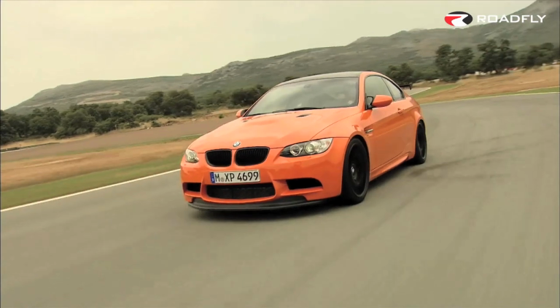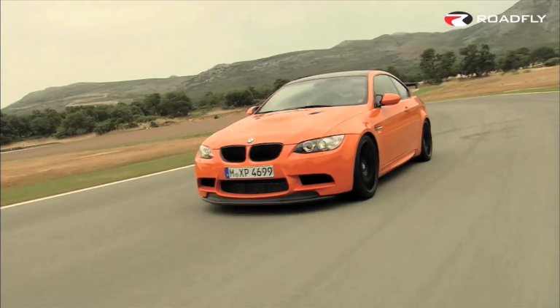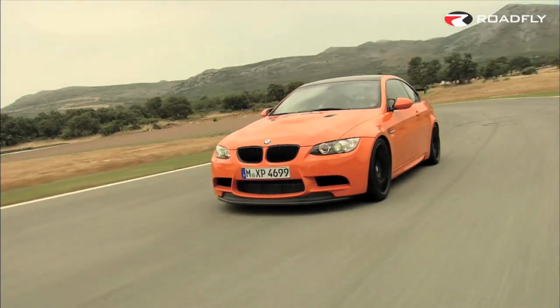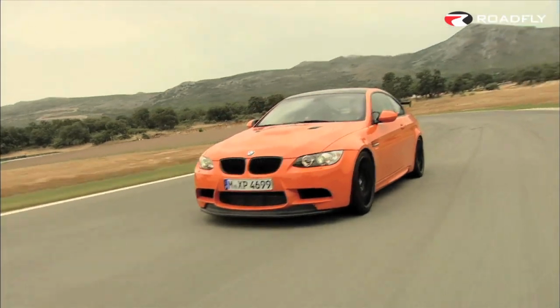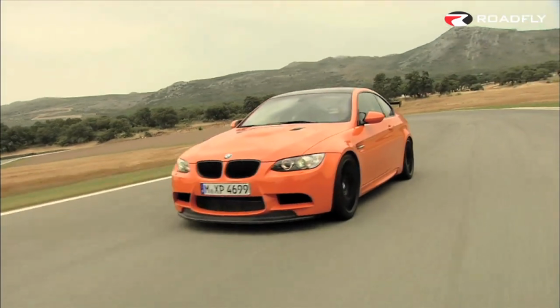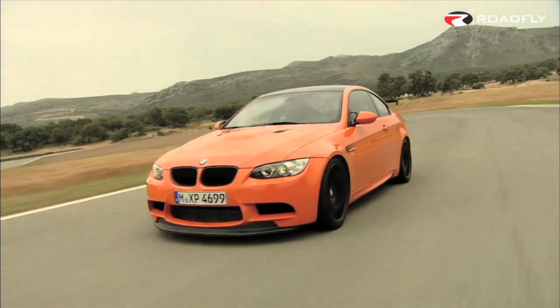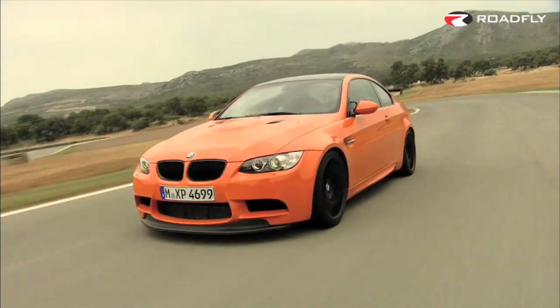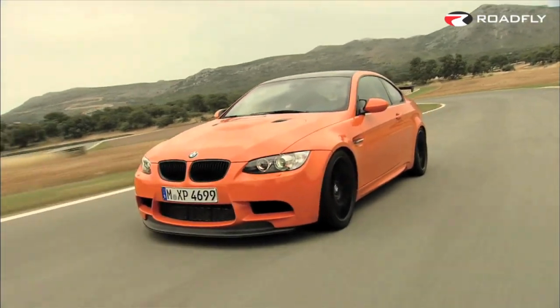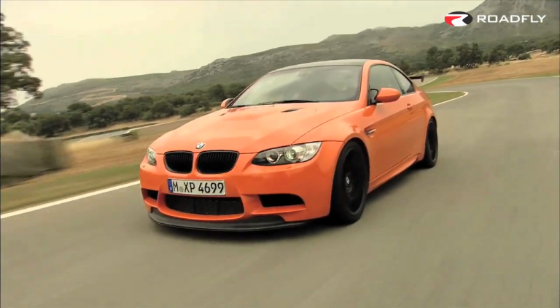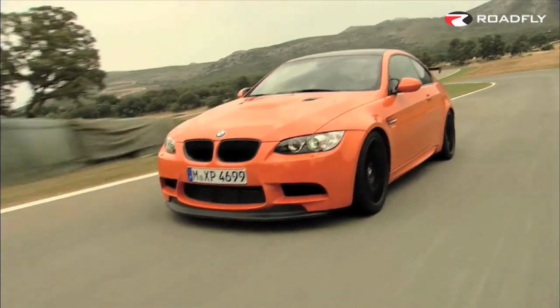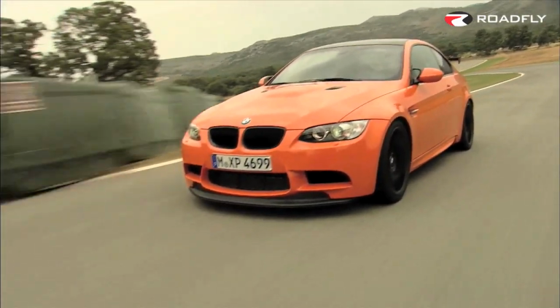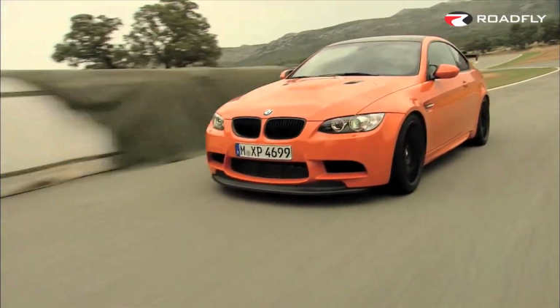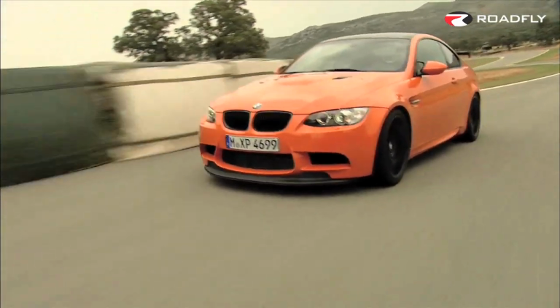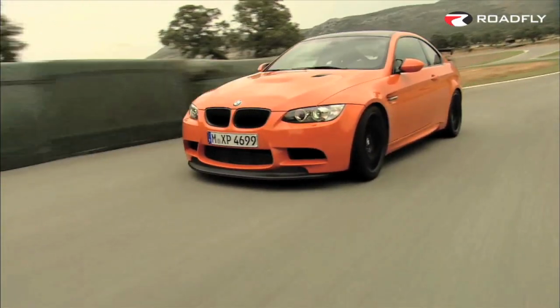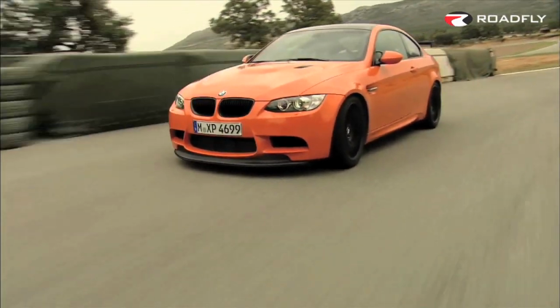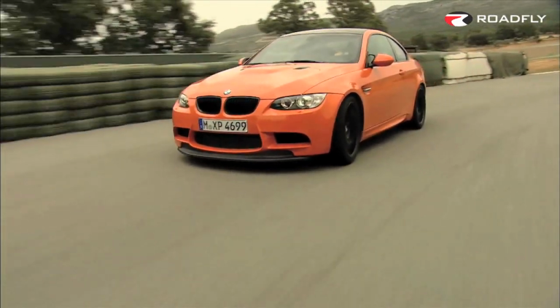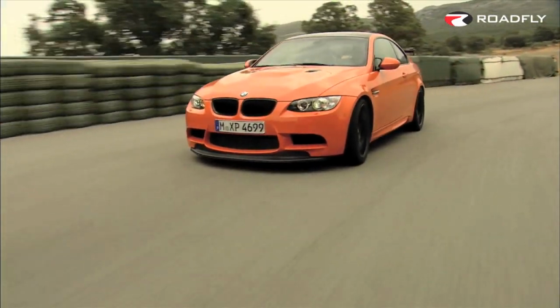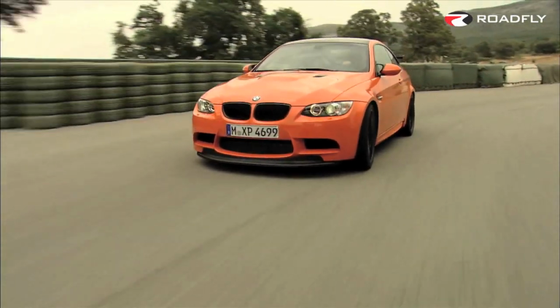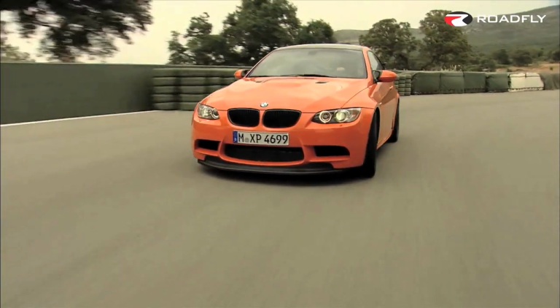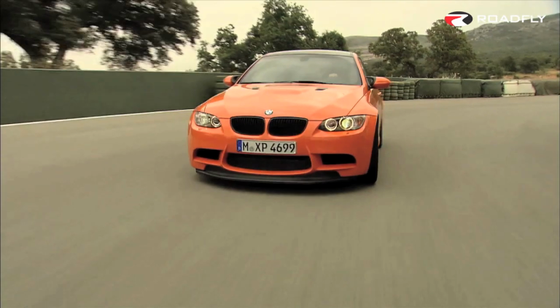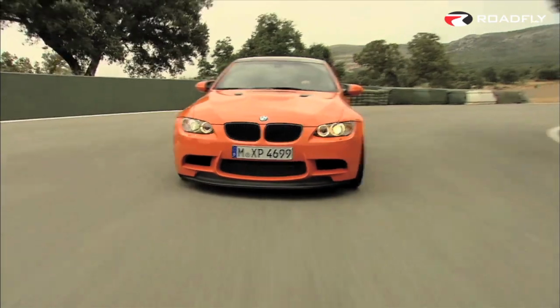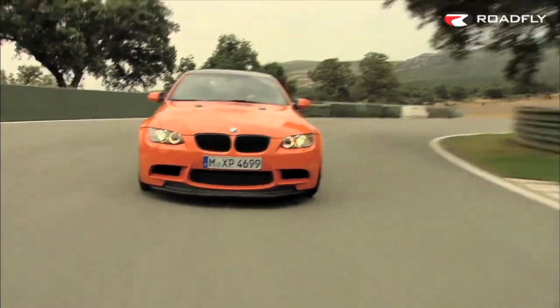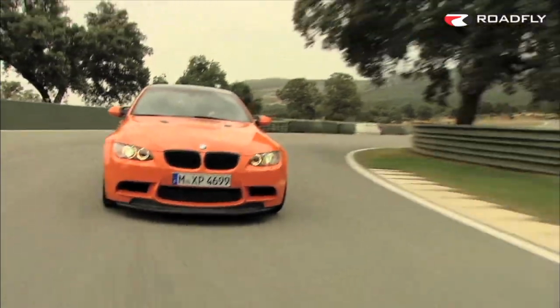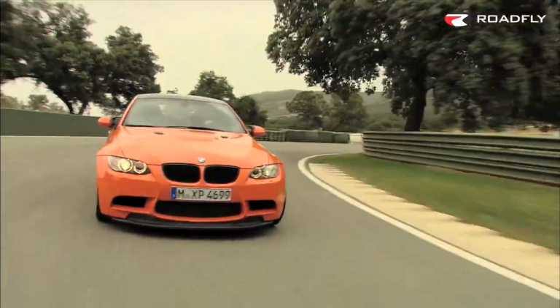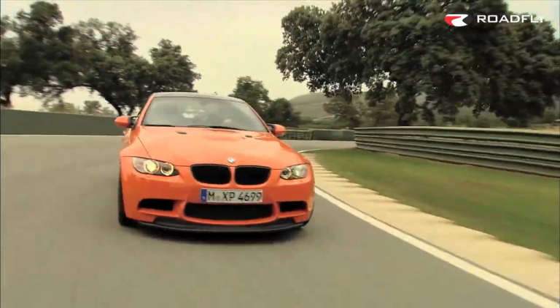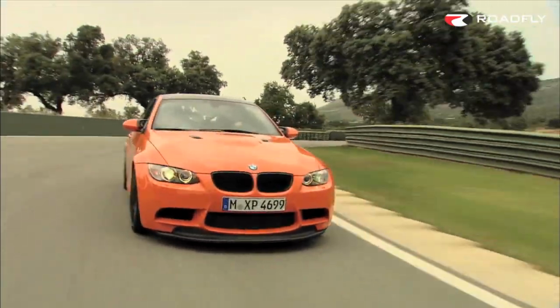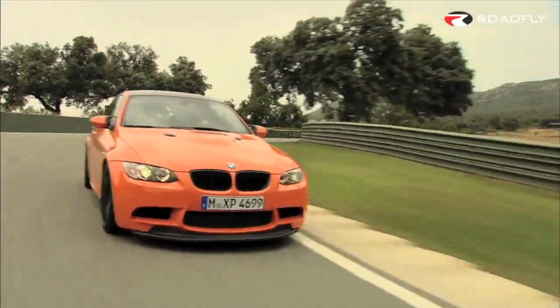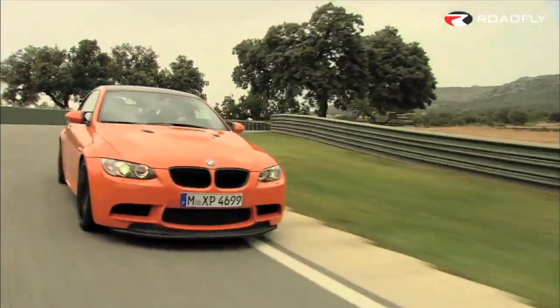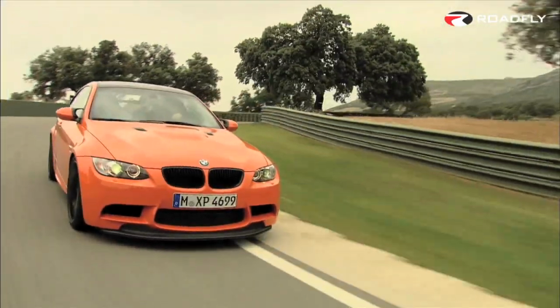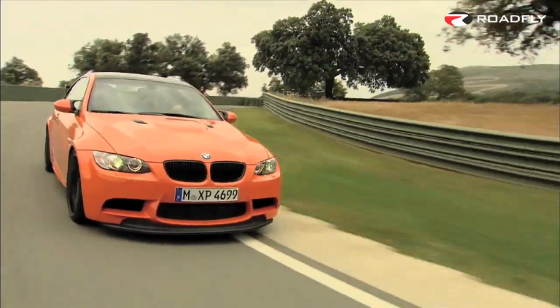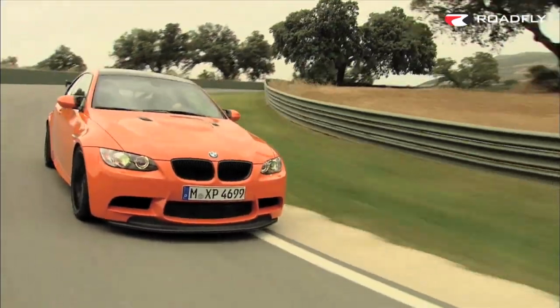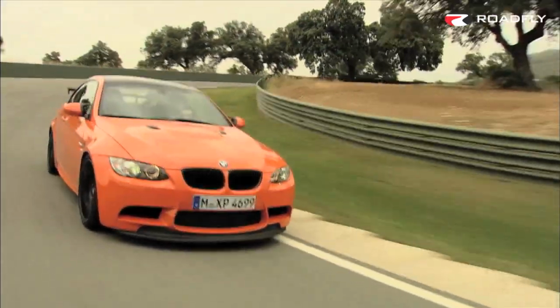According to BMW's M-Division, the M3 GTS weighs under 3,300 pounds, which is a significant improvement over the 3,700-pound standard M3.